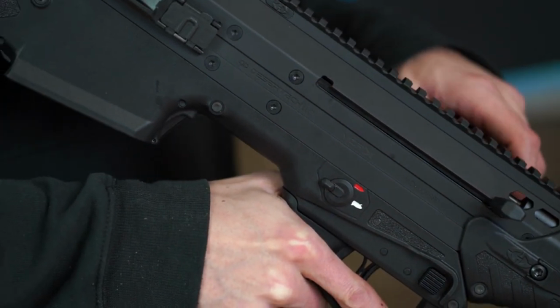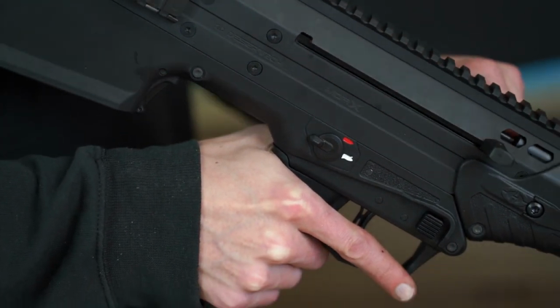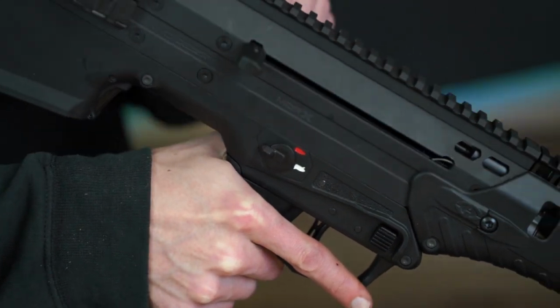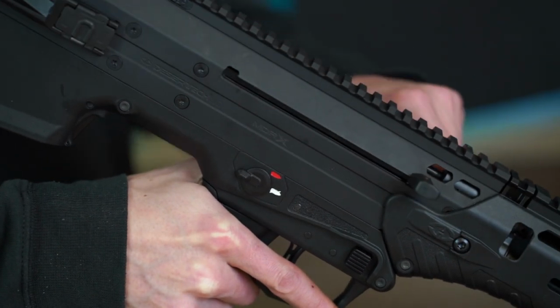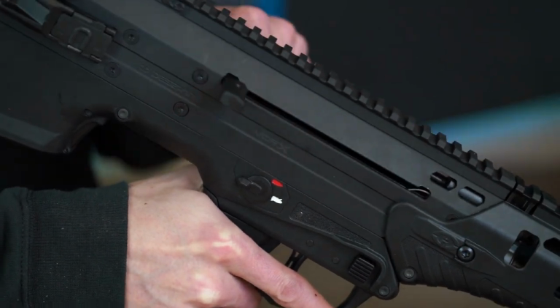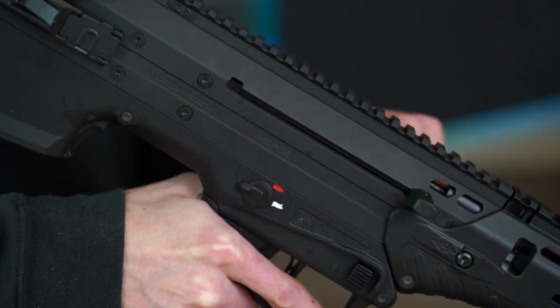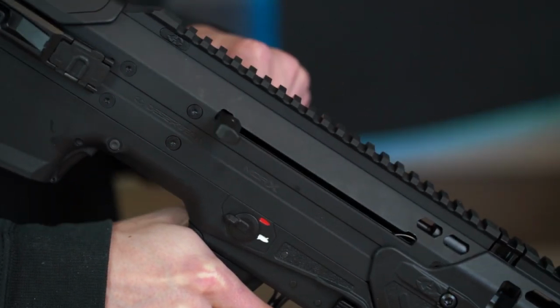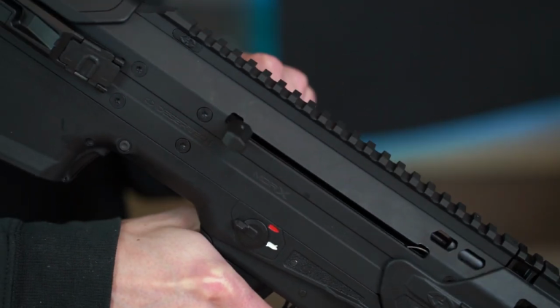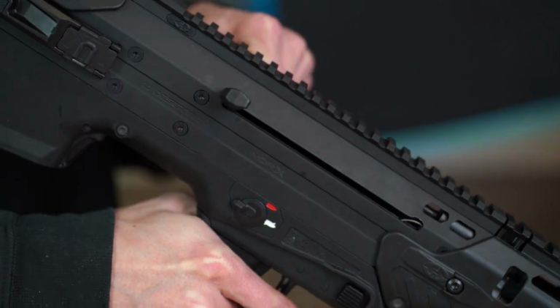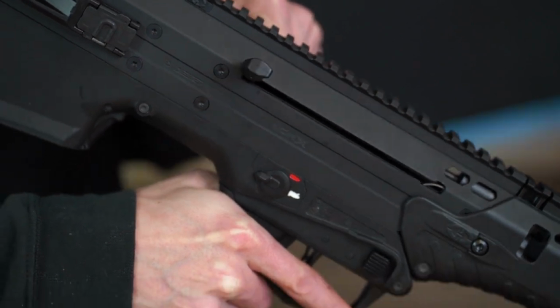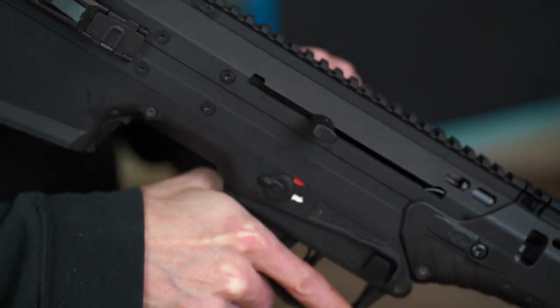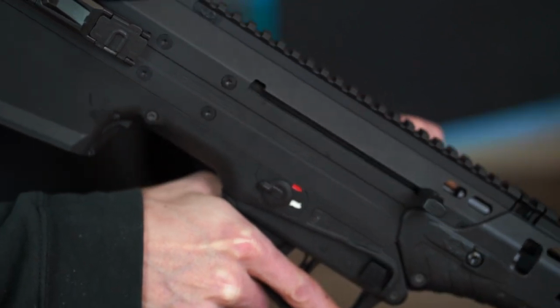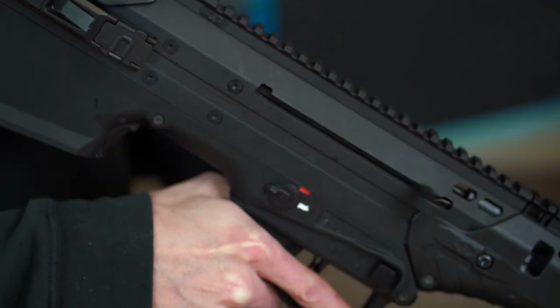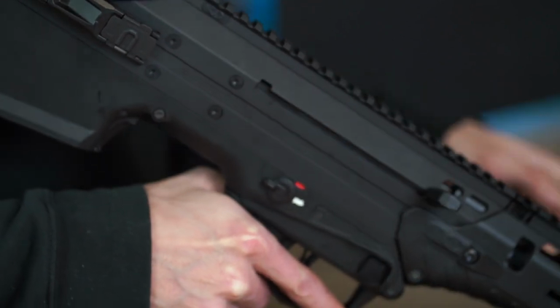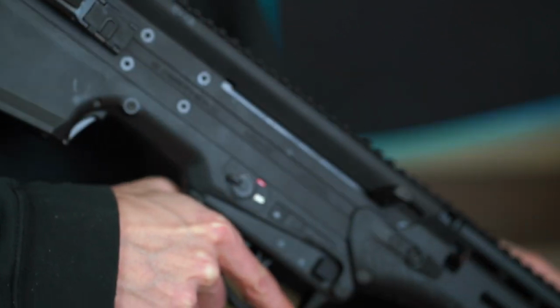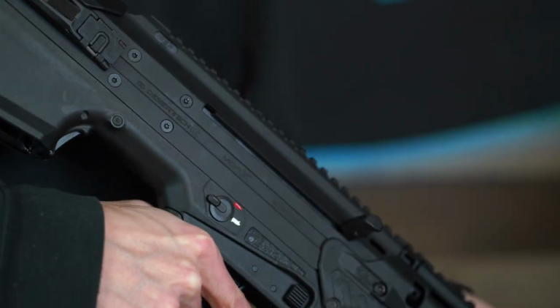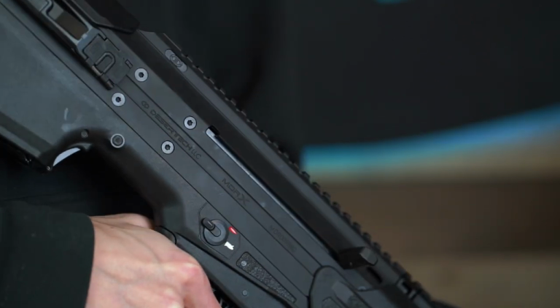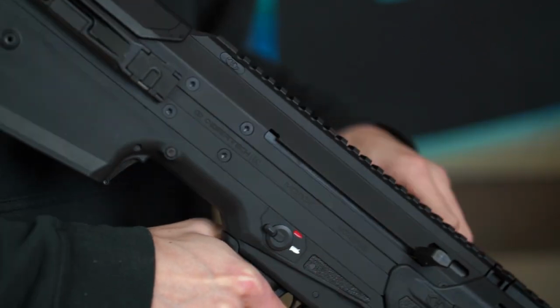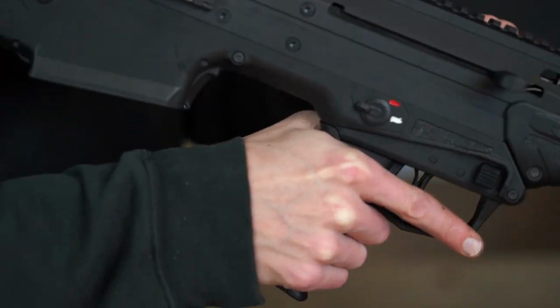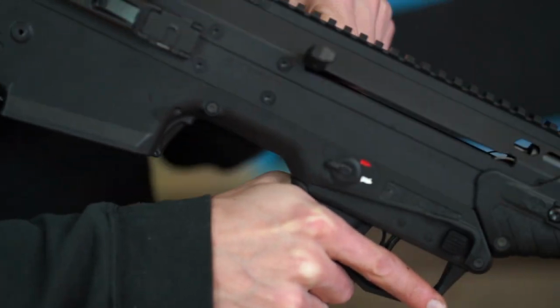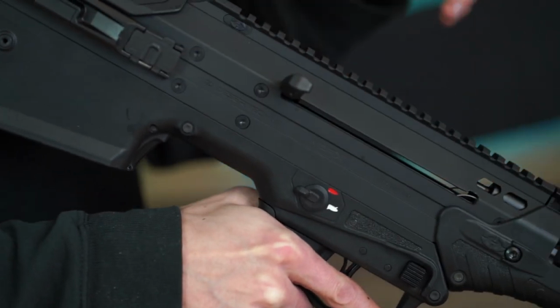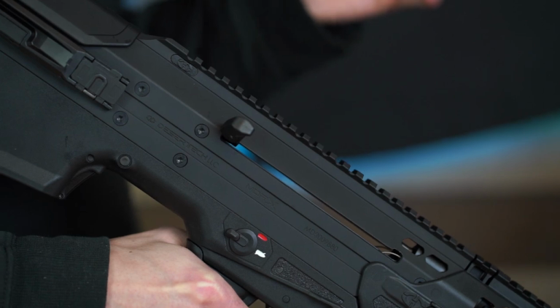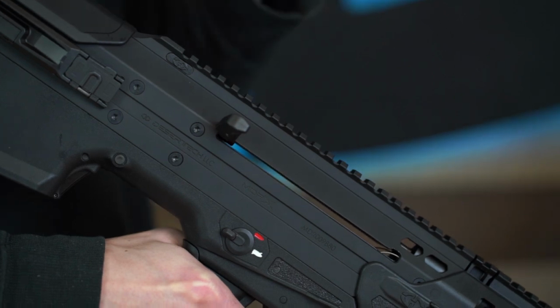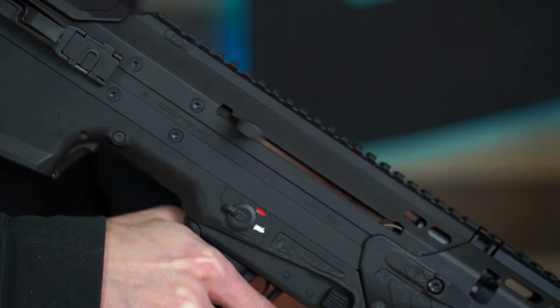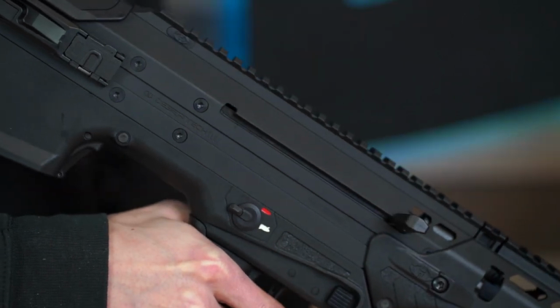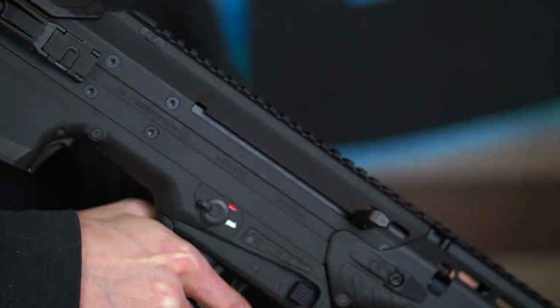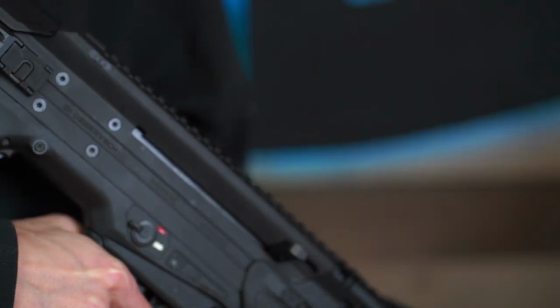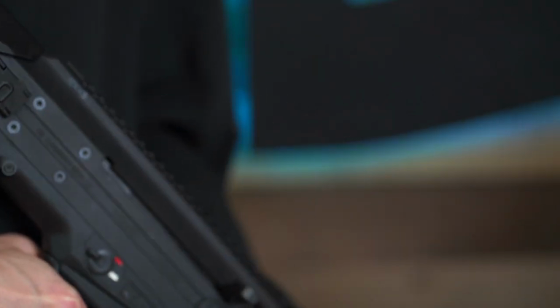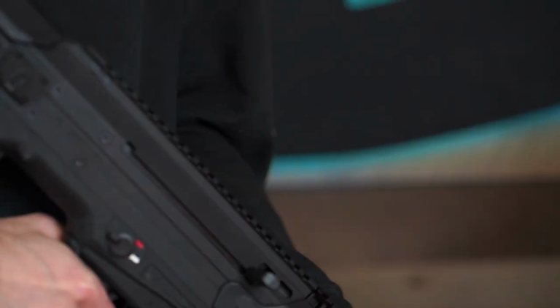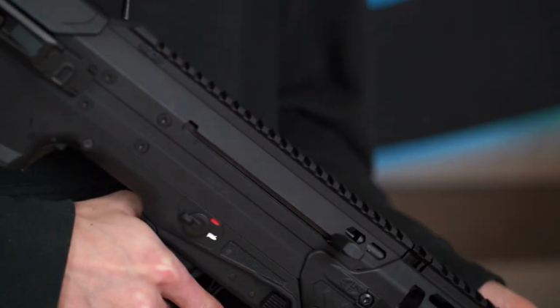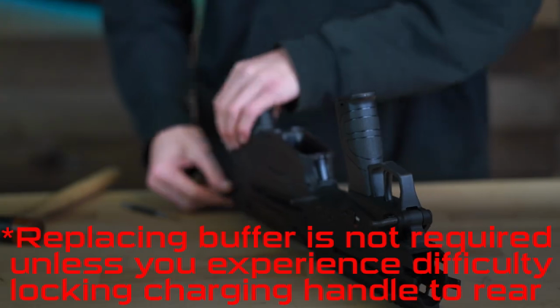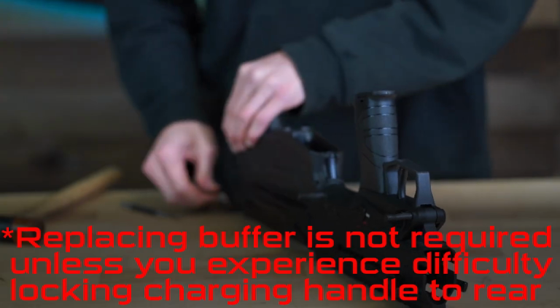Once installed, check both charging handles for proper function. Reassemble the rifle and inspect the charging handle function. If everything works and feels right, you're basically done. If you feel any hang-ups at the back of the charging handle stroke, you may need to replace the bolt carrier buffer in the butt of the rifle.